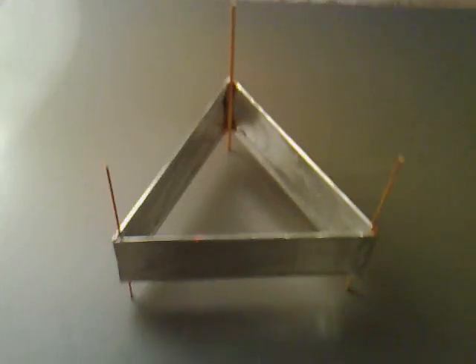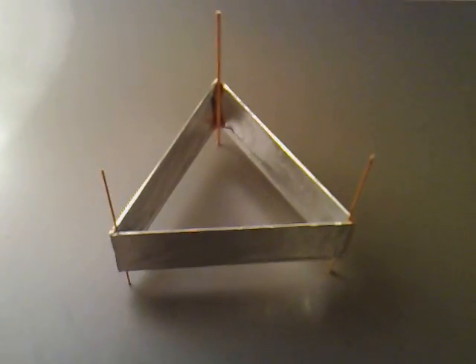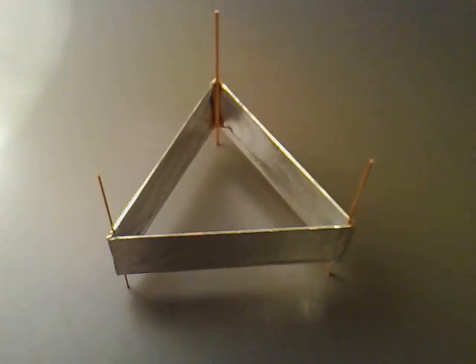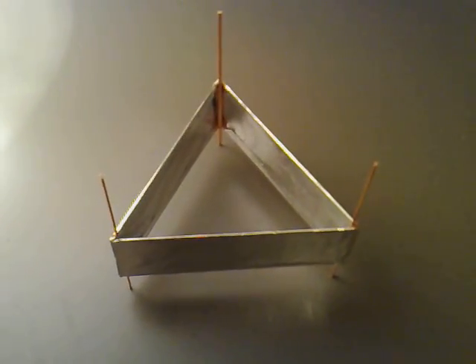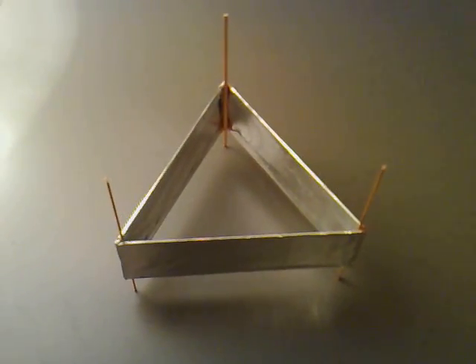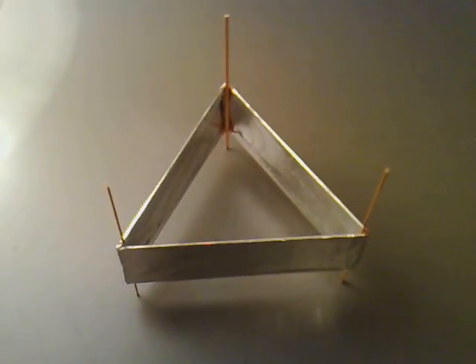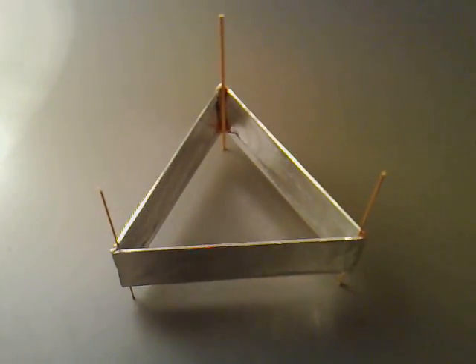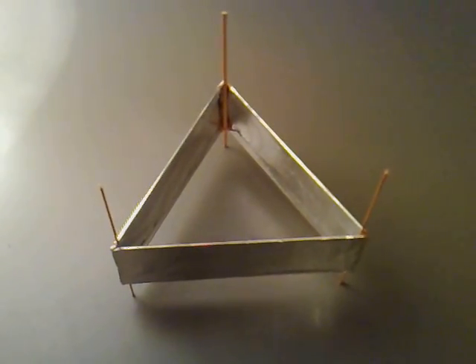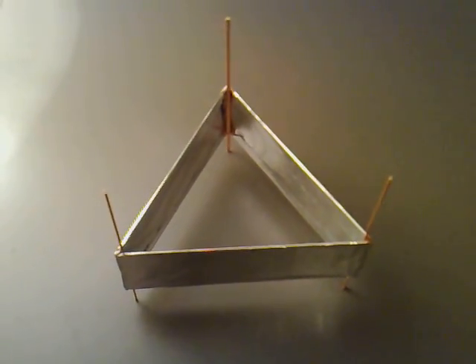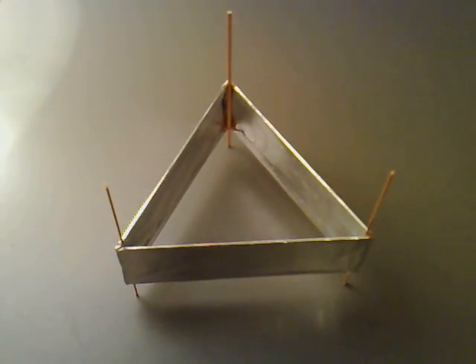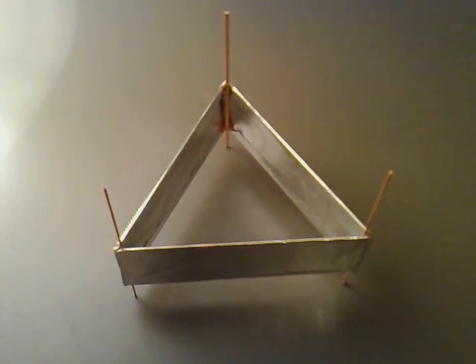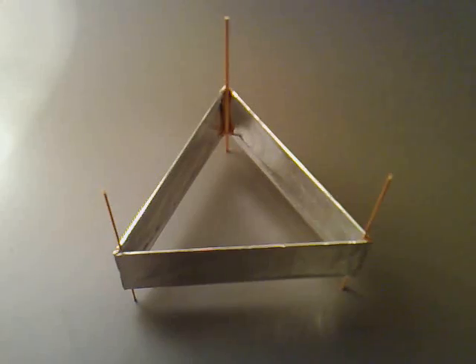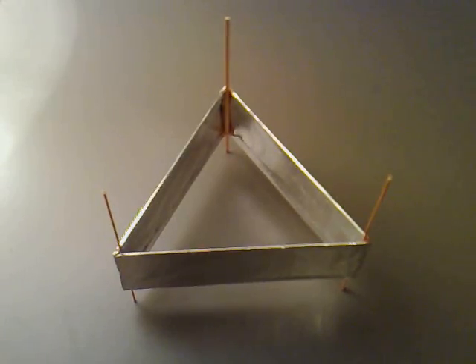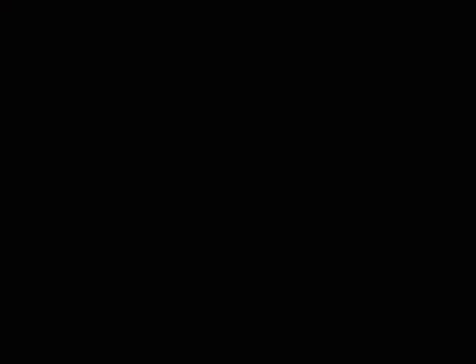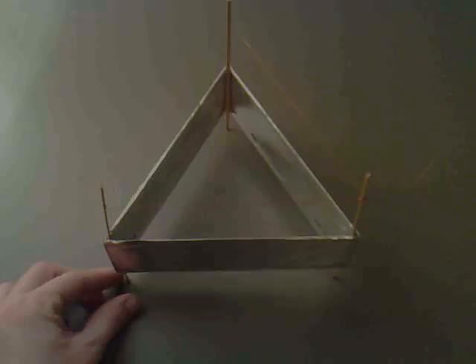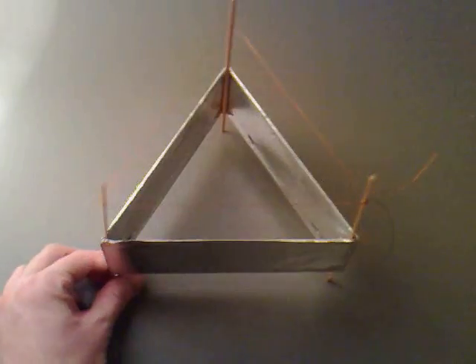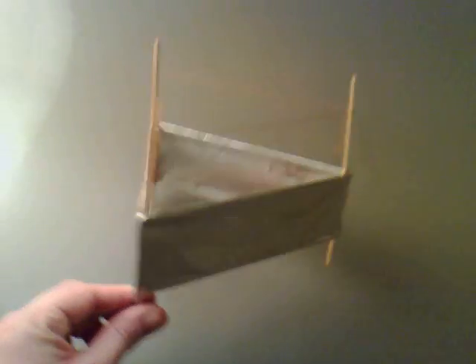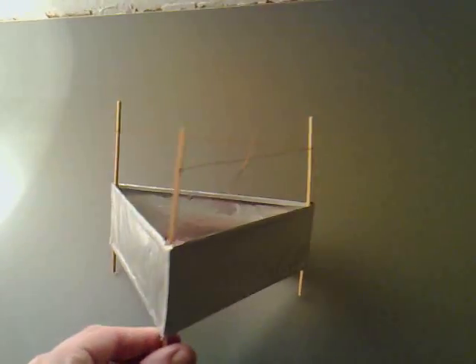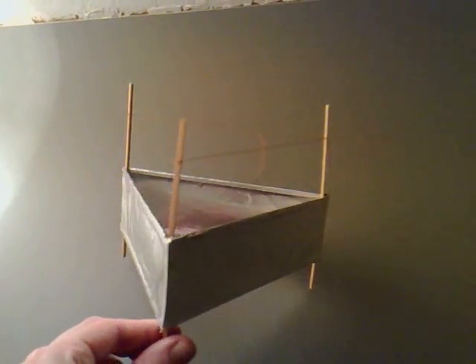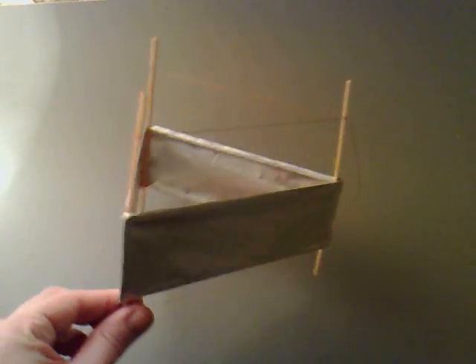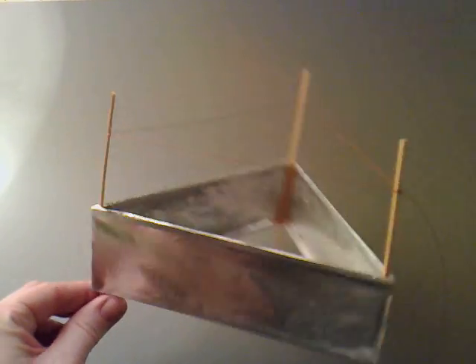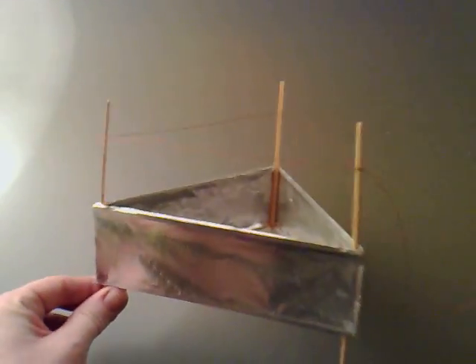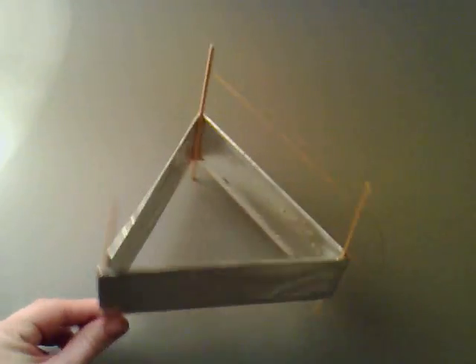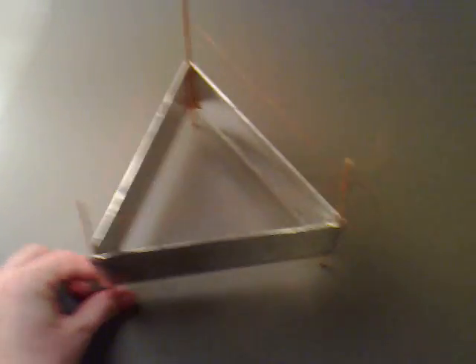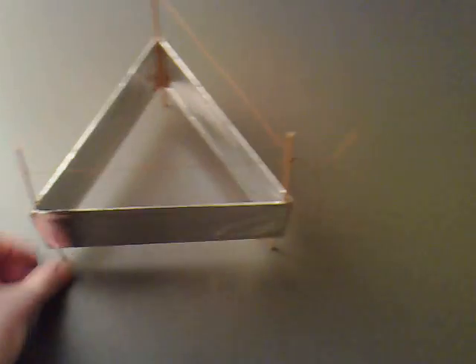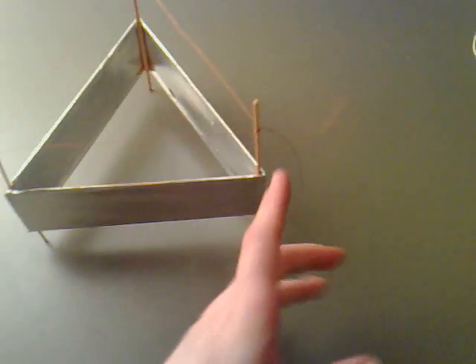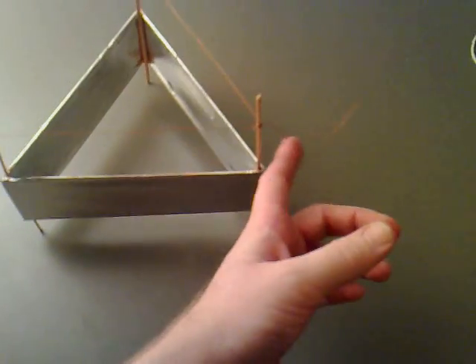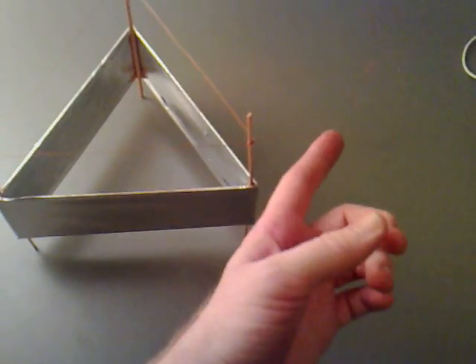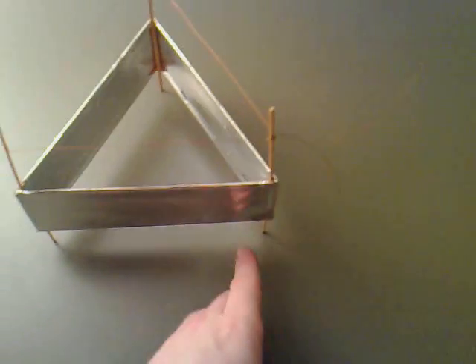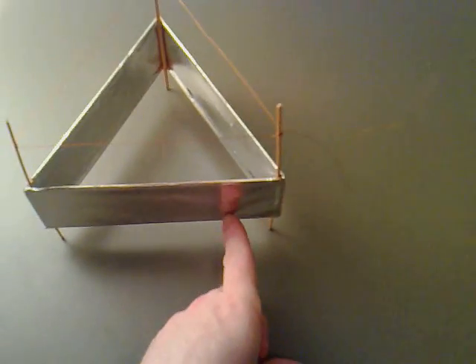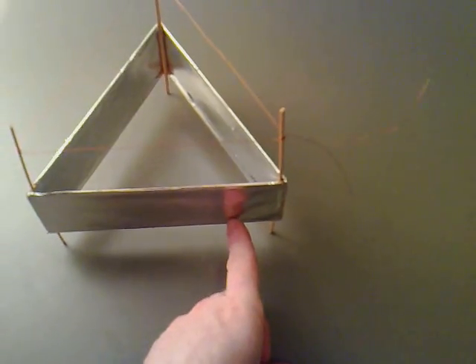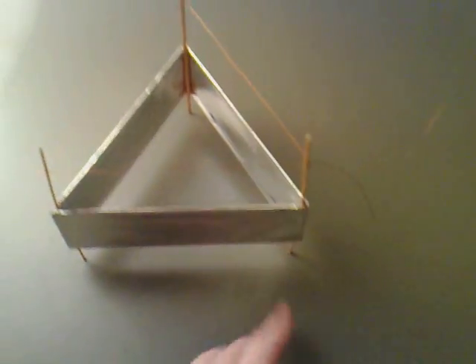Then I'll get a nice high voltage supply for video 2. It looks like a lifter now — I've put the wire across the top. That's one of the terminals, and this should be the other one.